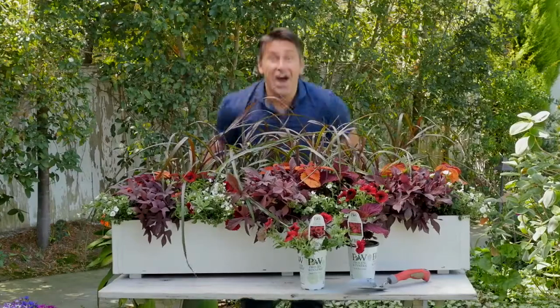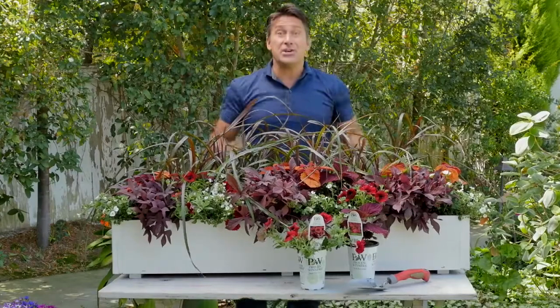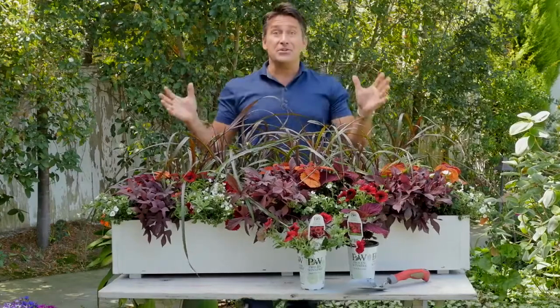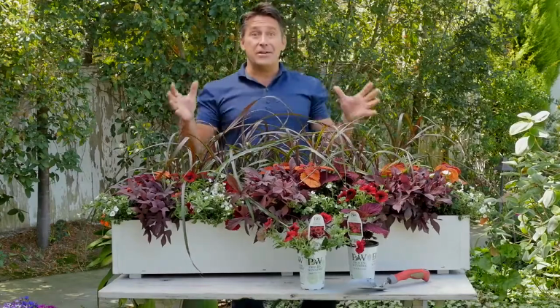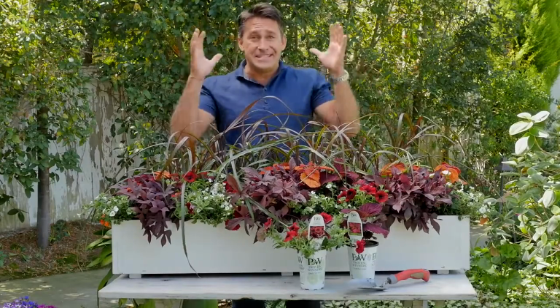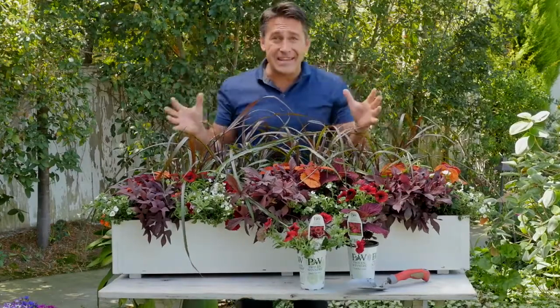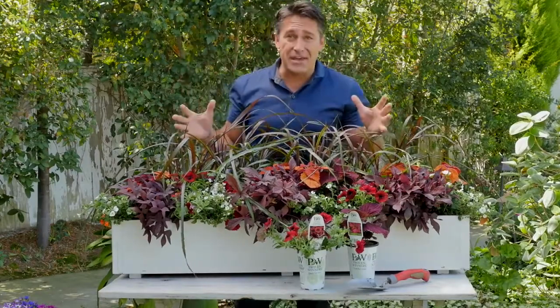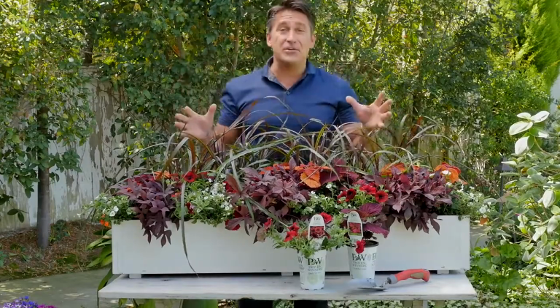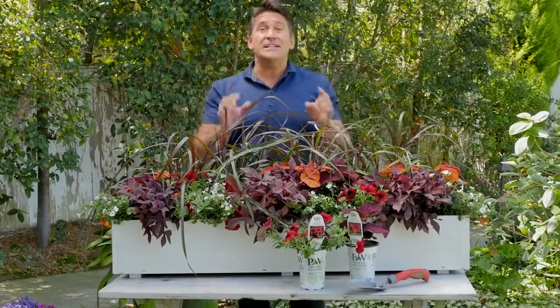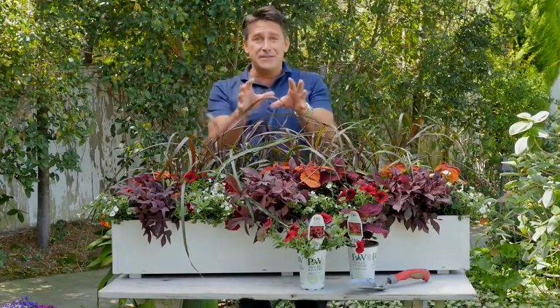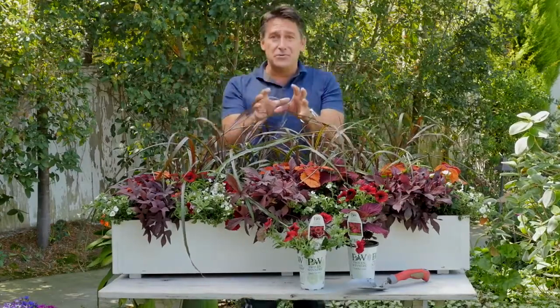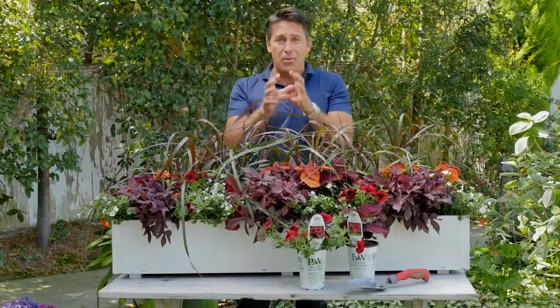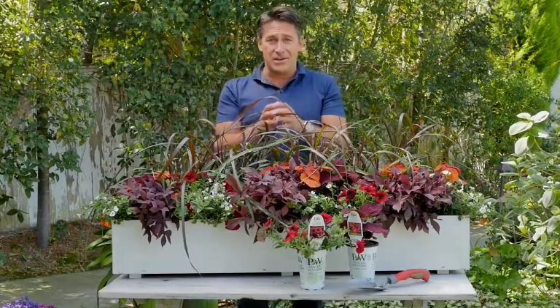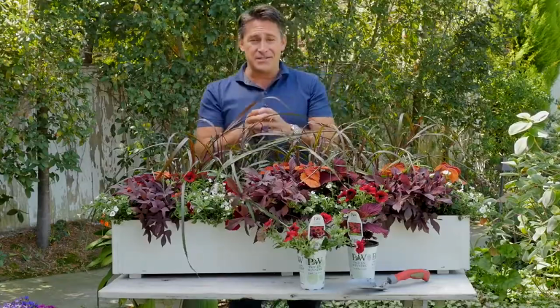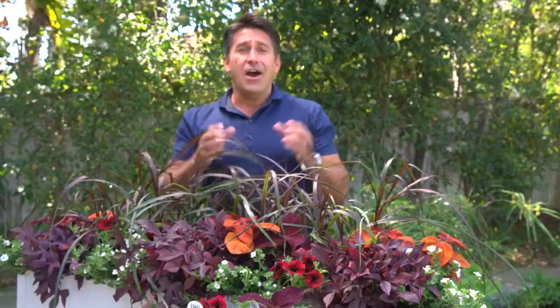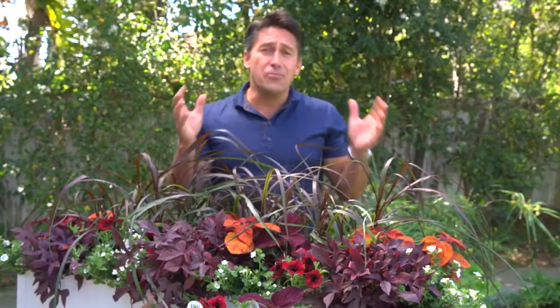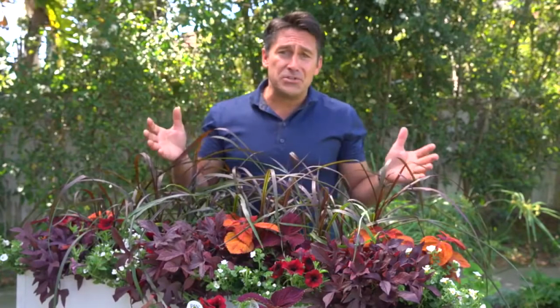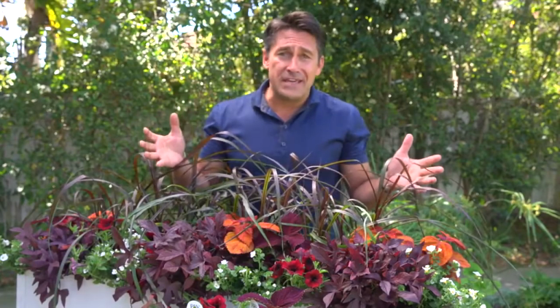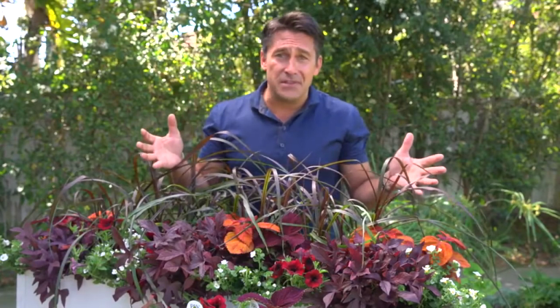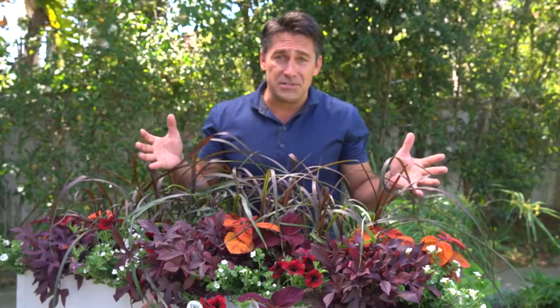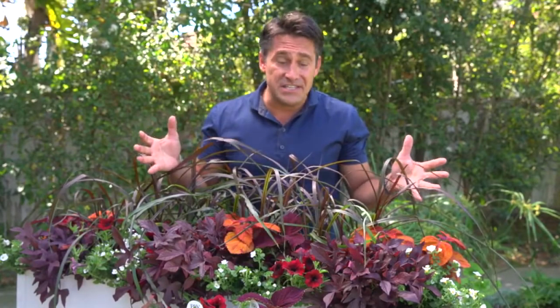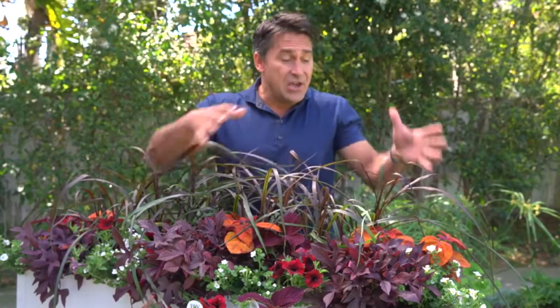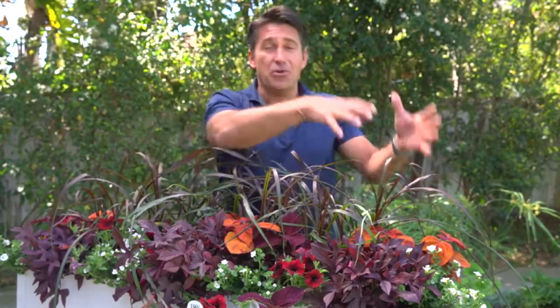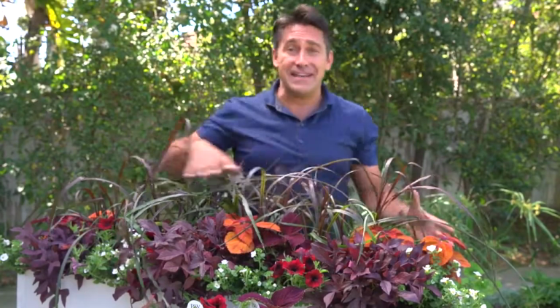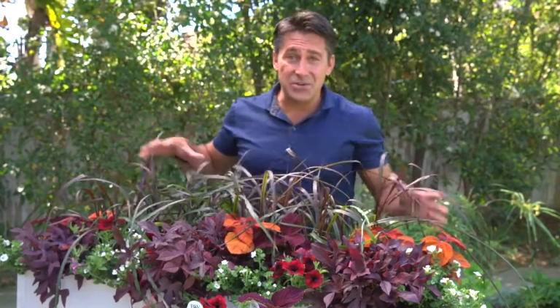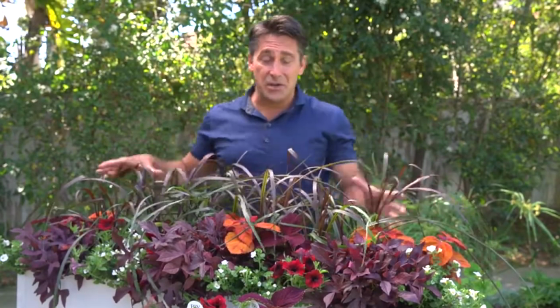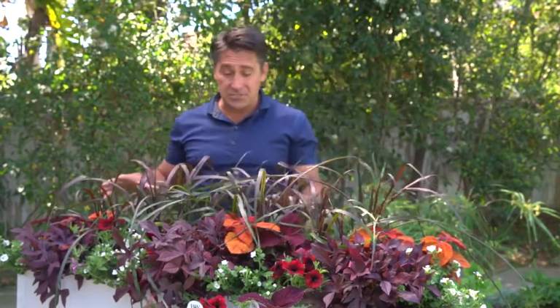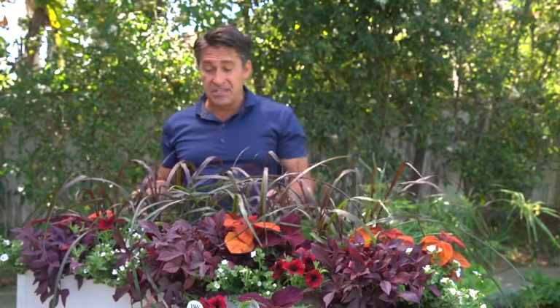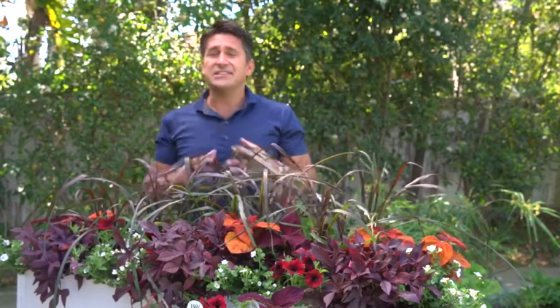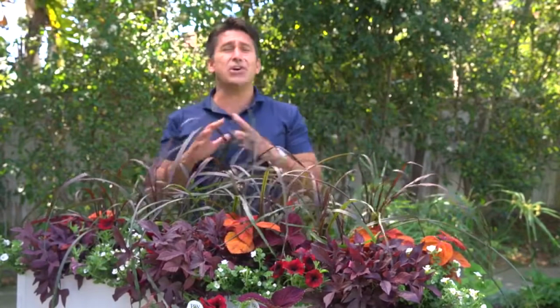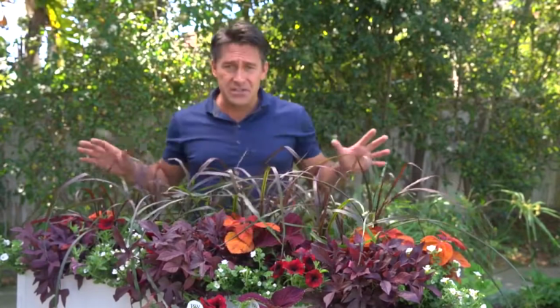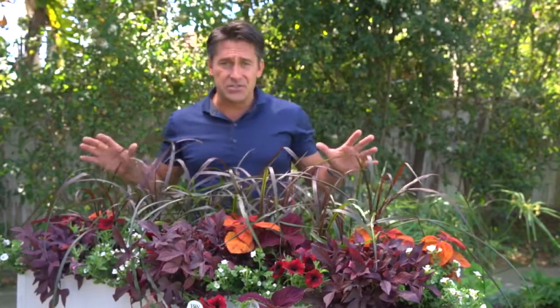Hi, Jamie Dury here in San Diego, California to give you your bite-size idea. I really want you to think outside the box this season when you're planting out your window box, because there's so many things you can do.